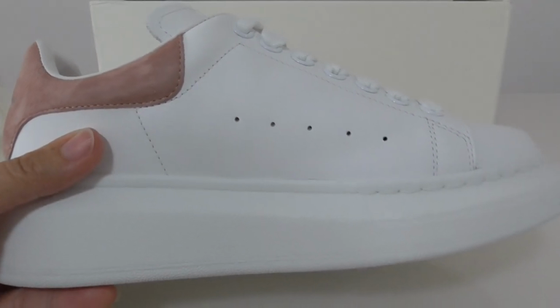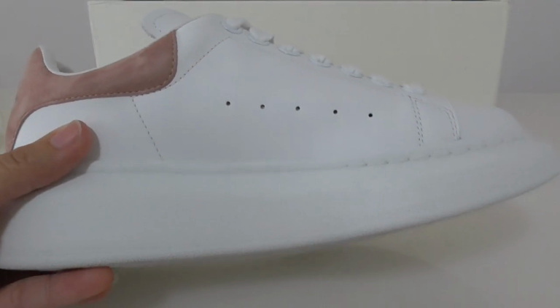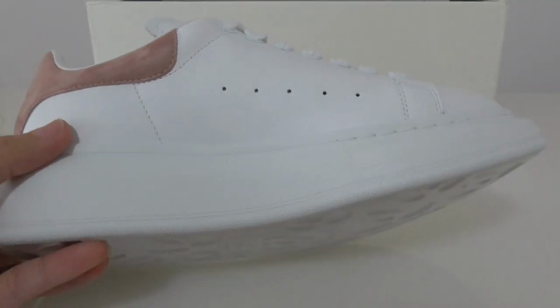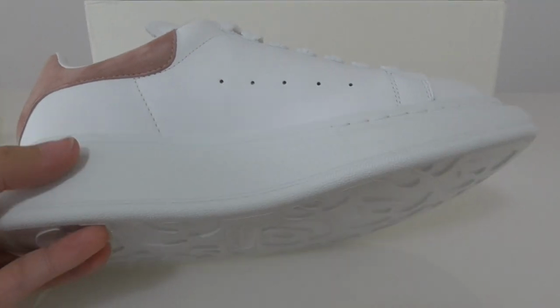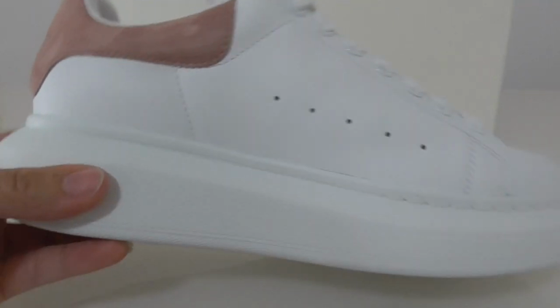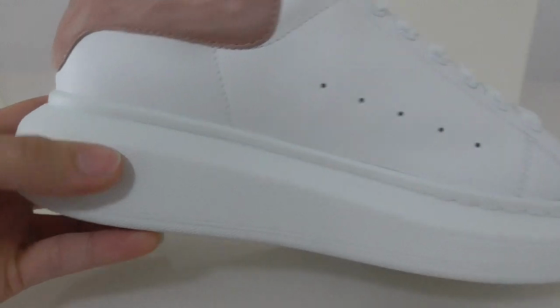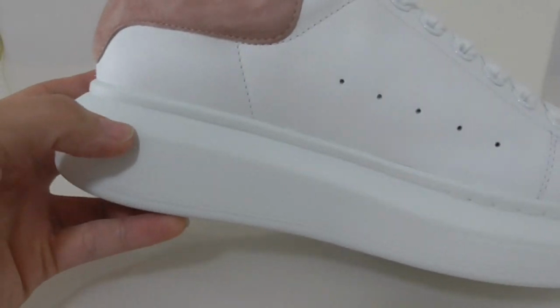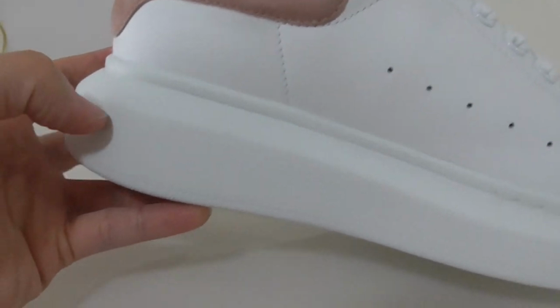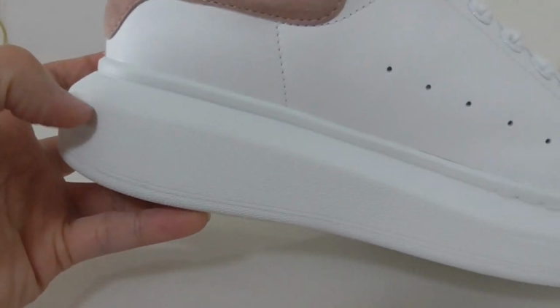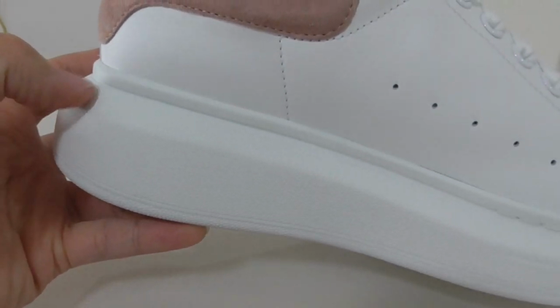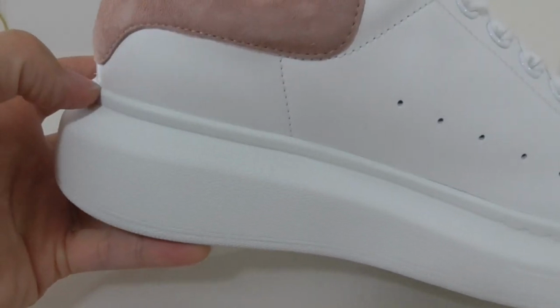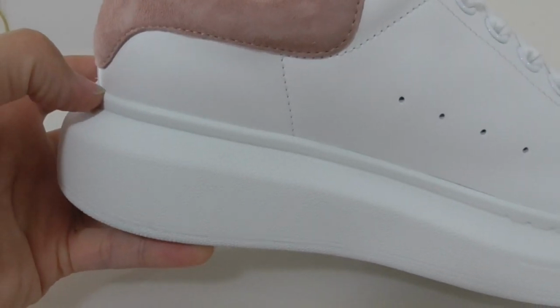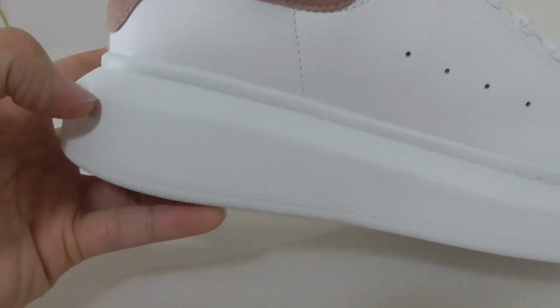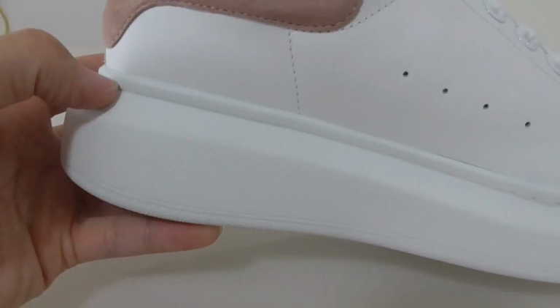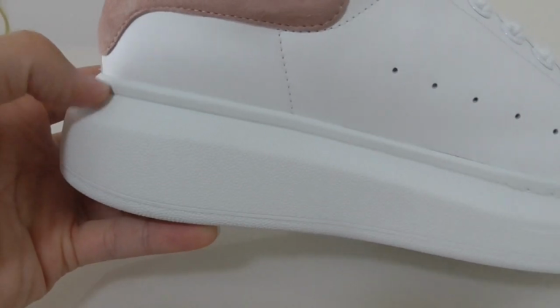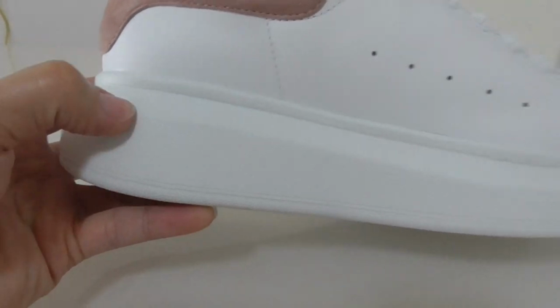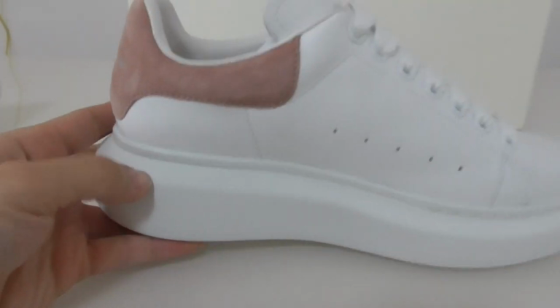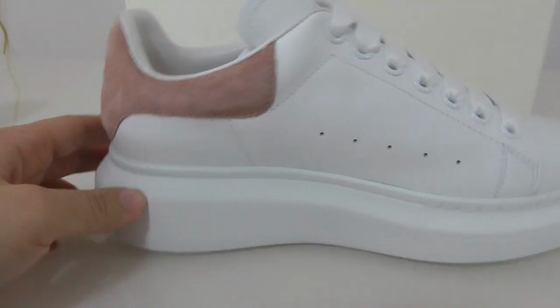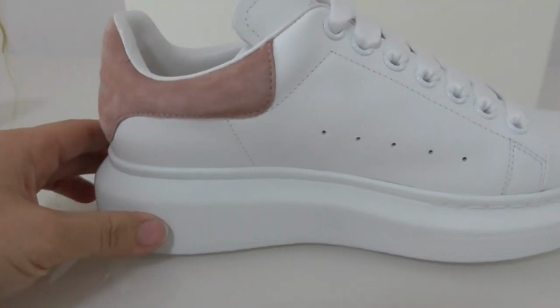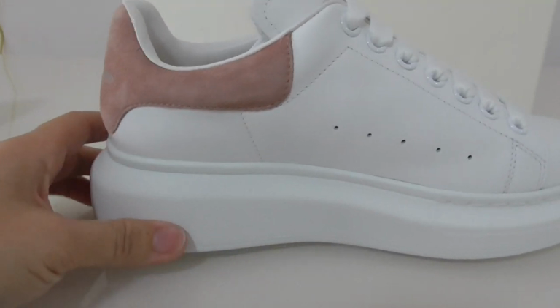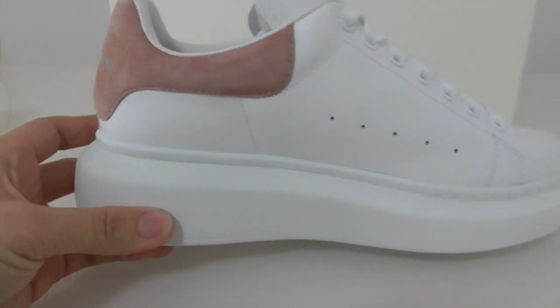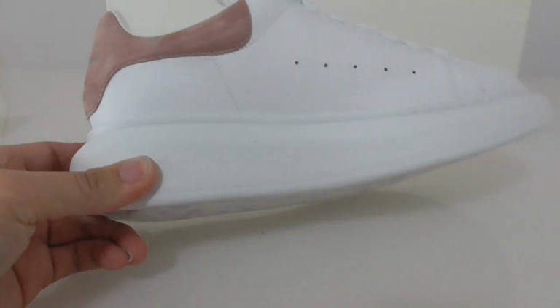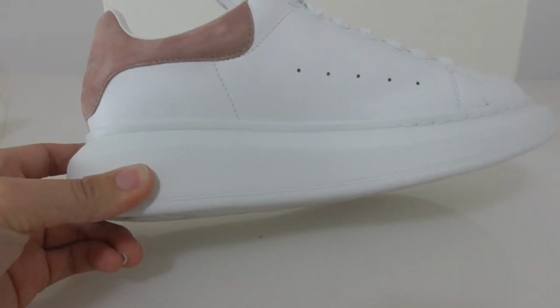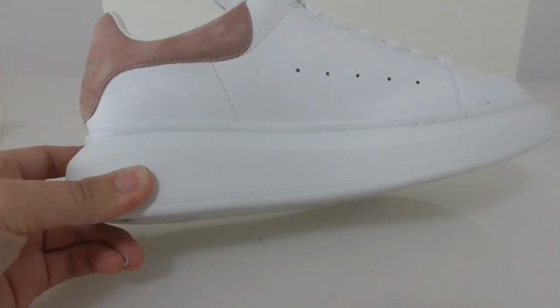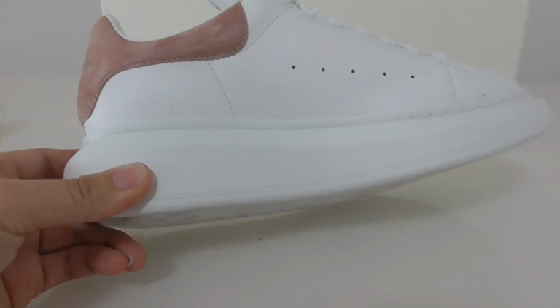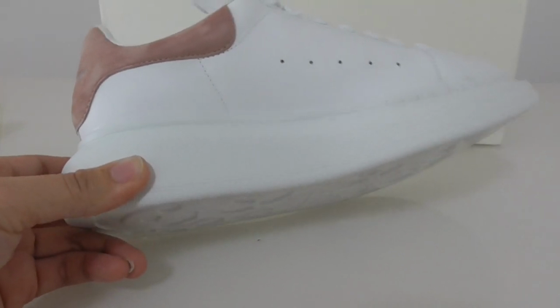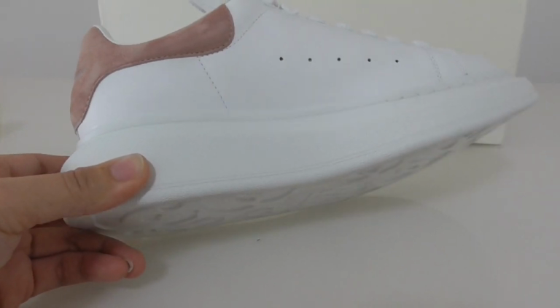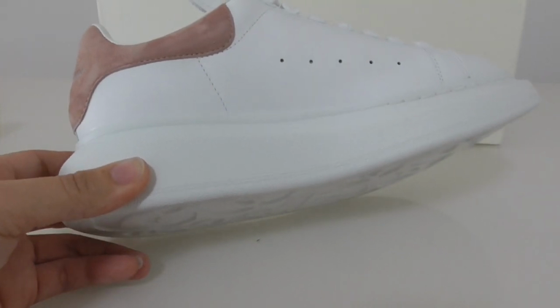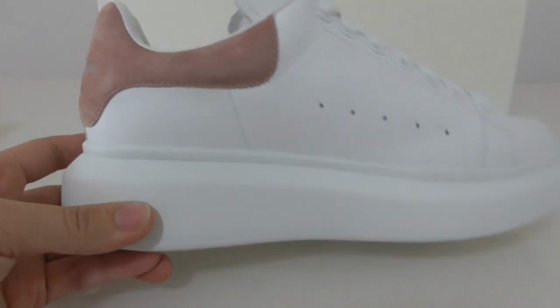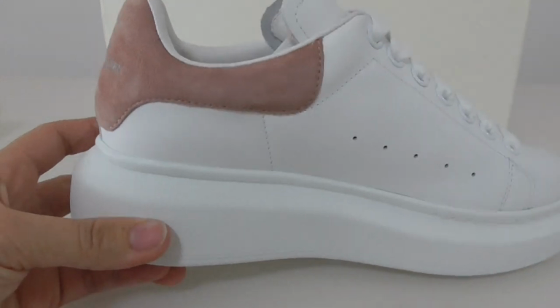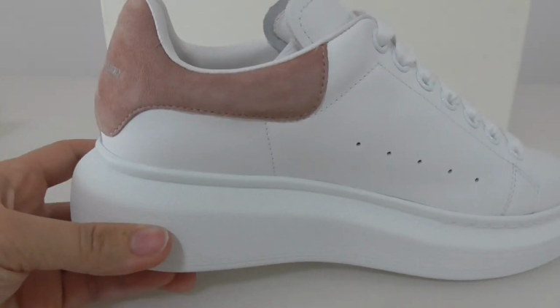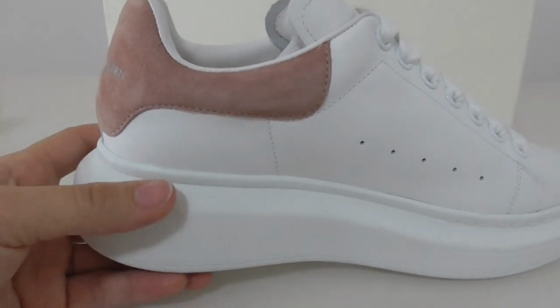Above the midsole, this is the high-top midsole. You can see that wearing this can make you taller.